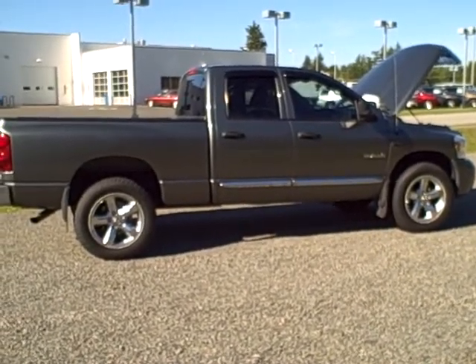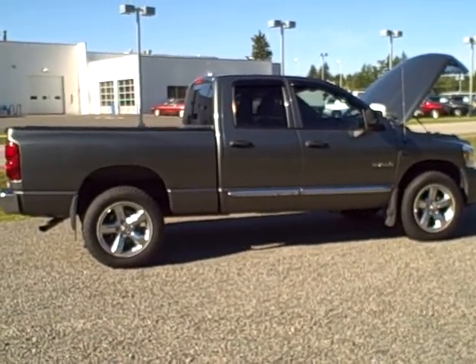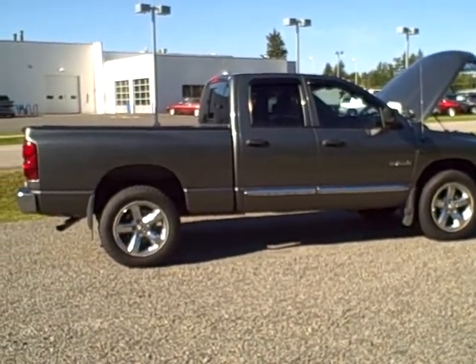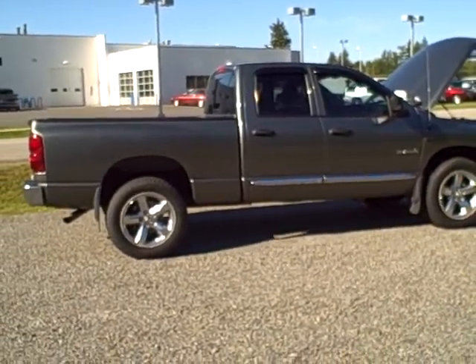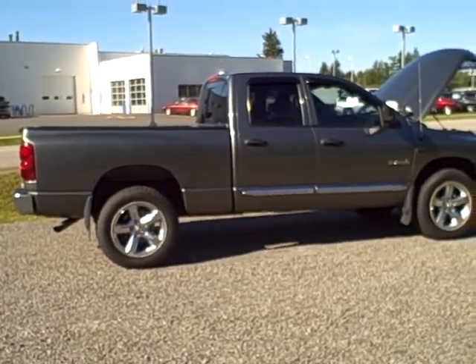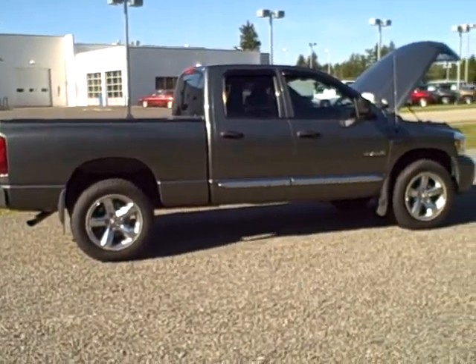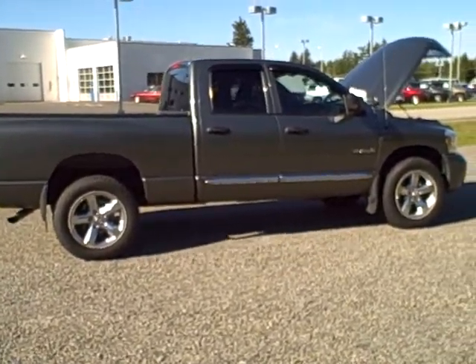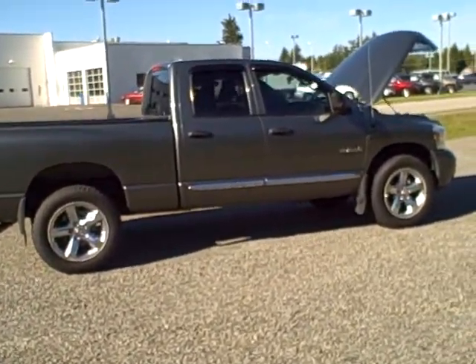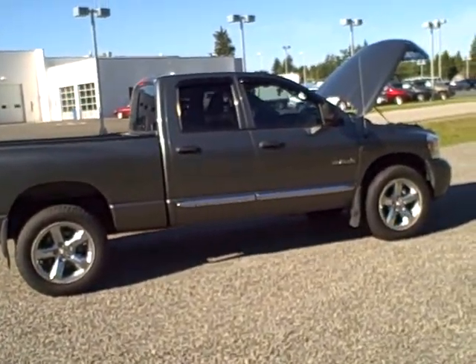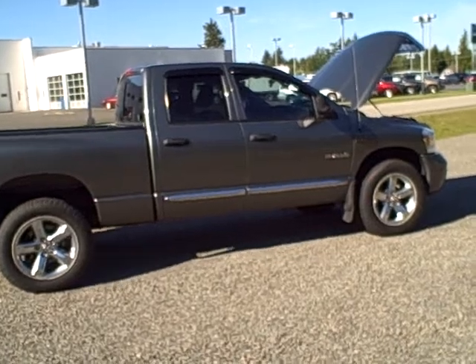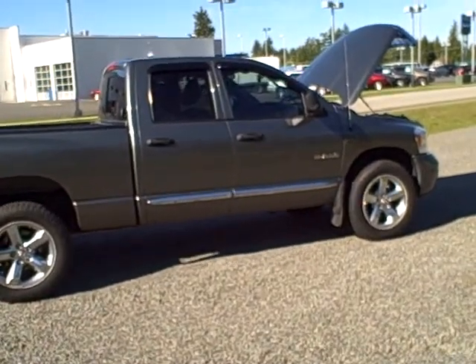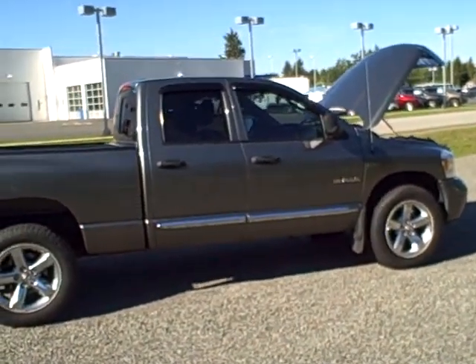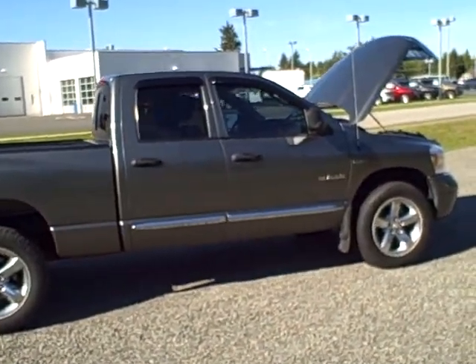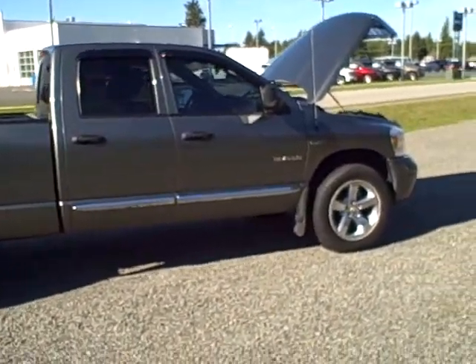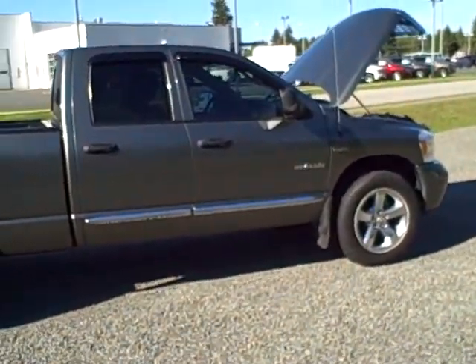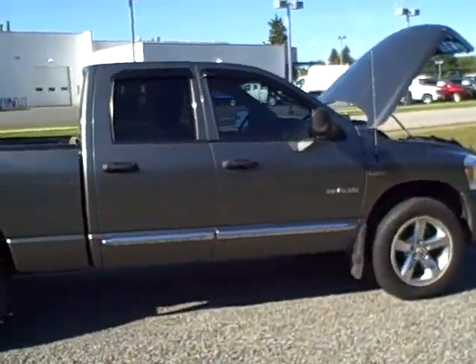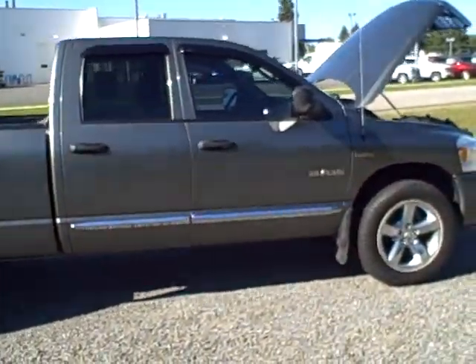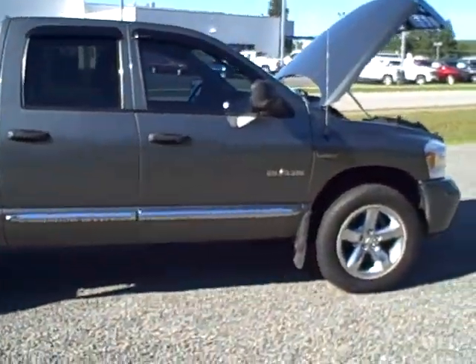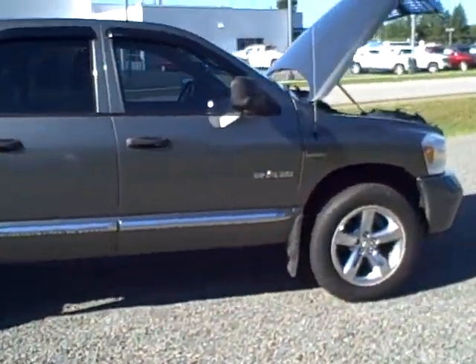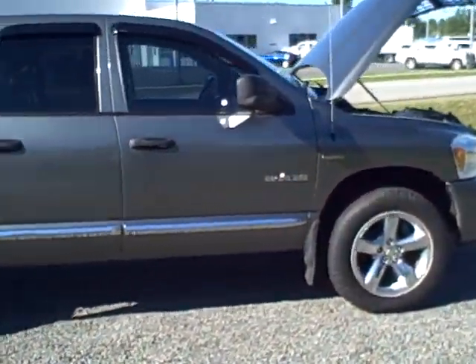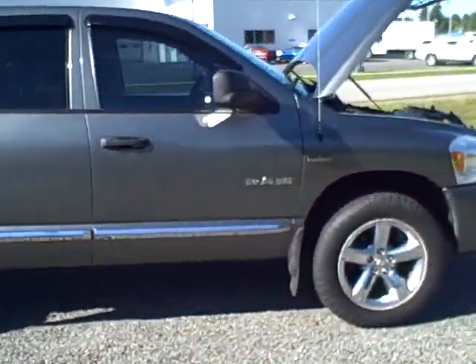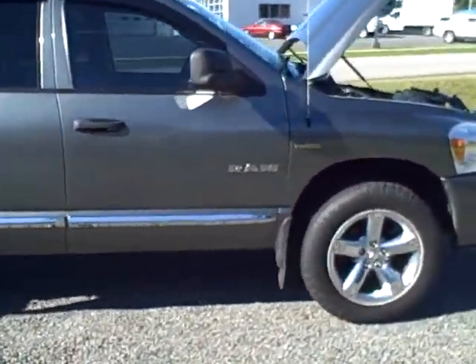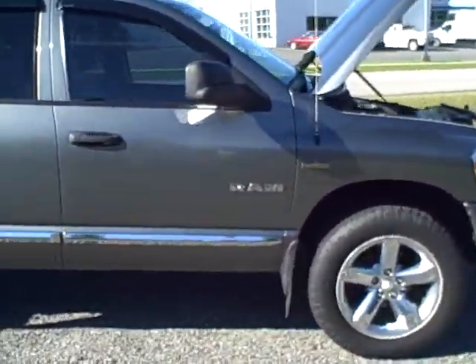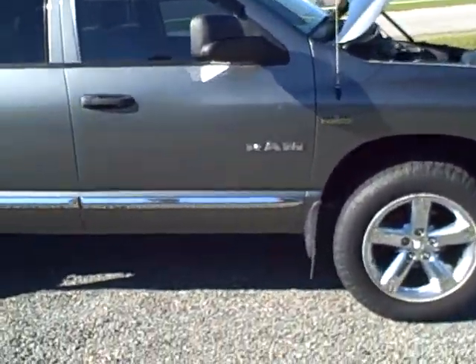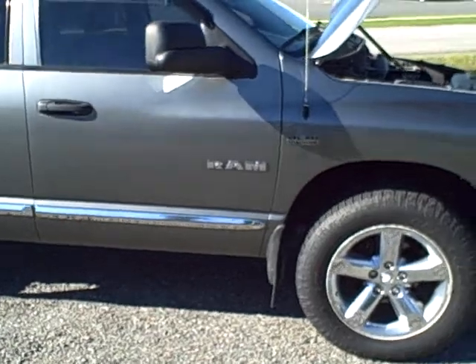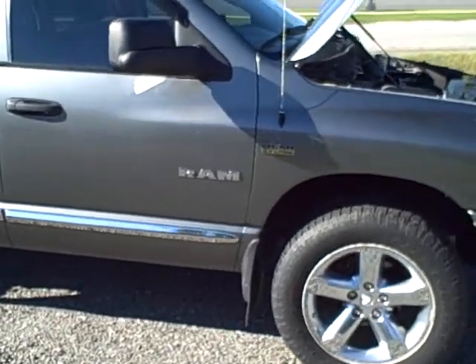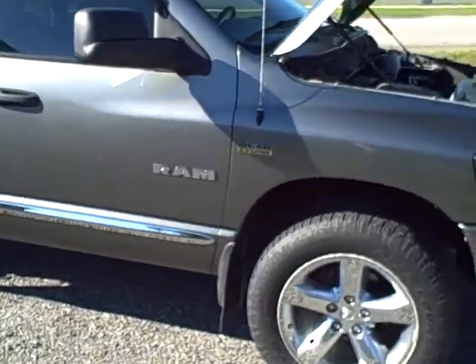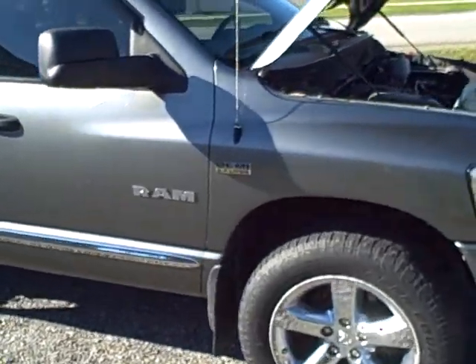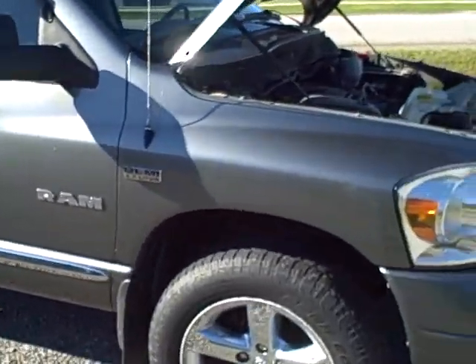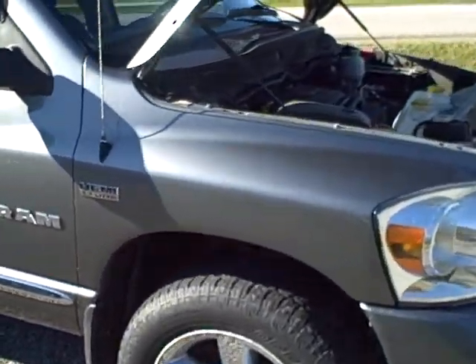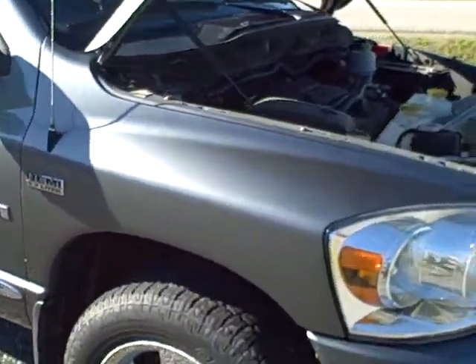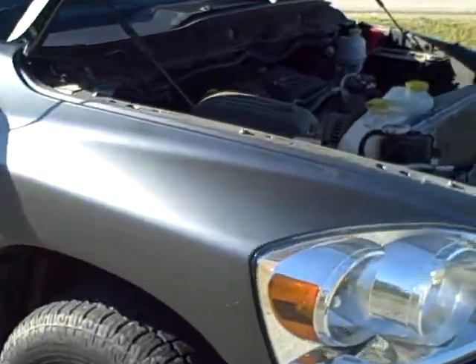Hey, it's Mark Perrigan with Taylor & Son Chevrolet shooting a video for you on that 2008 Ram with the 5.7 liter Hemi. I'll give you a shot of the engine compartment here.